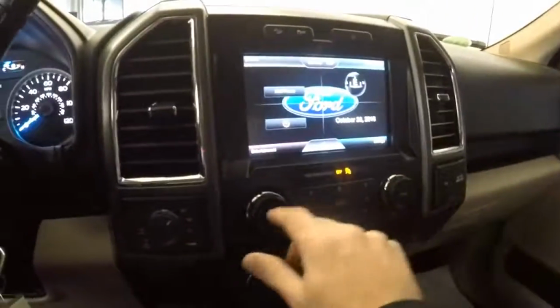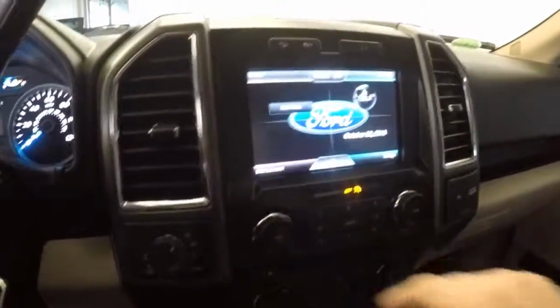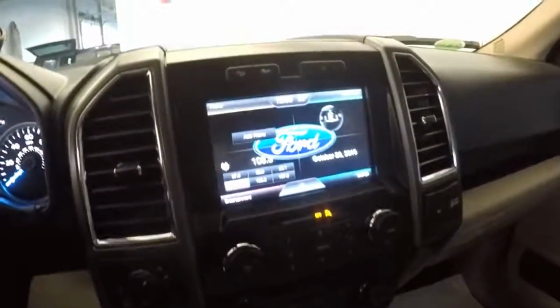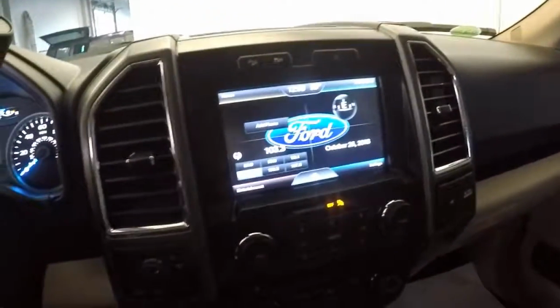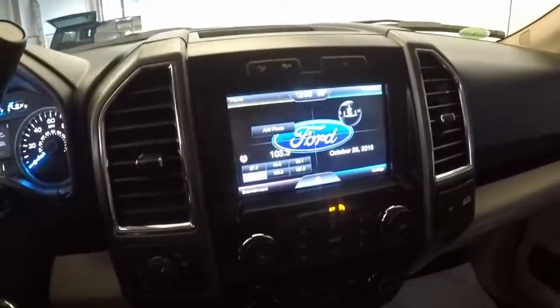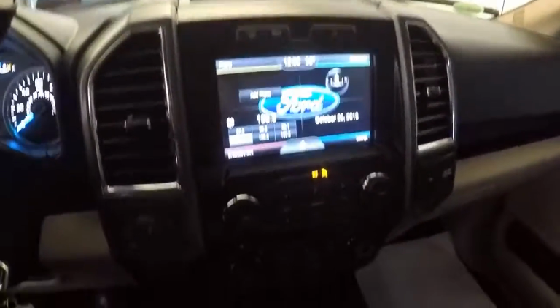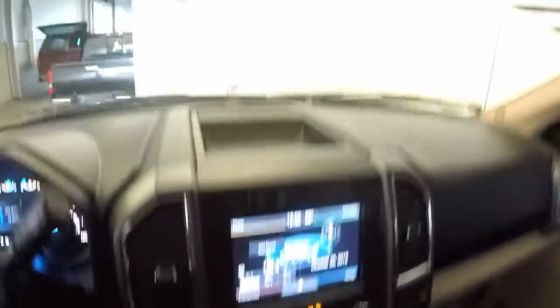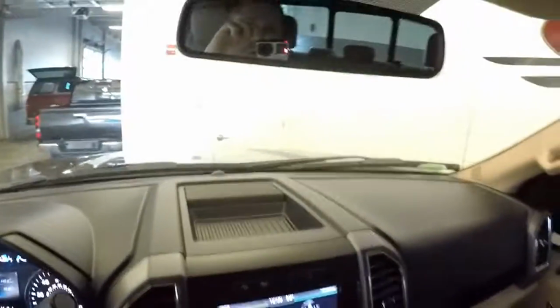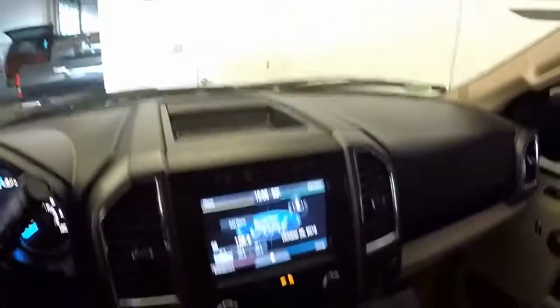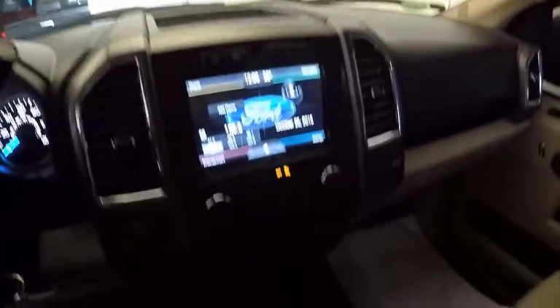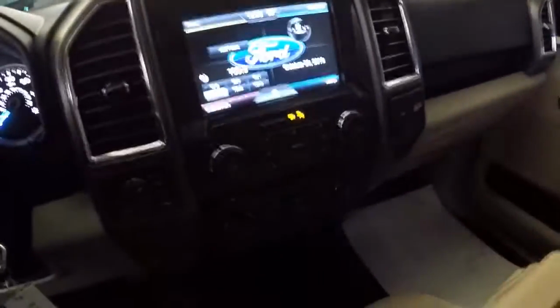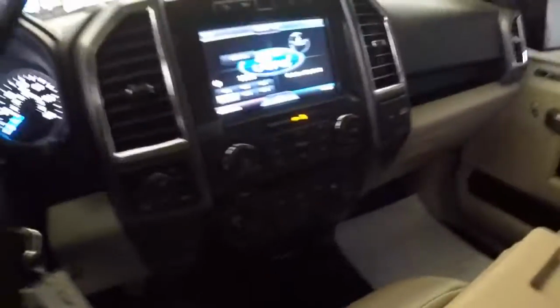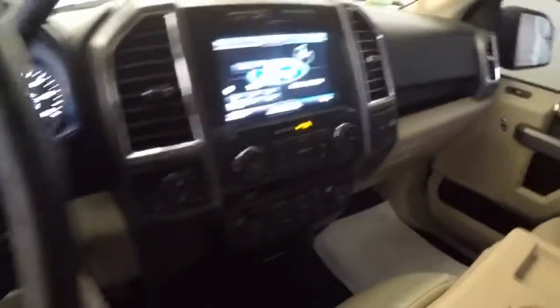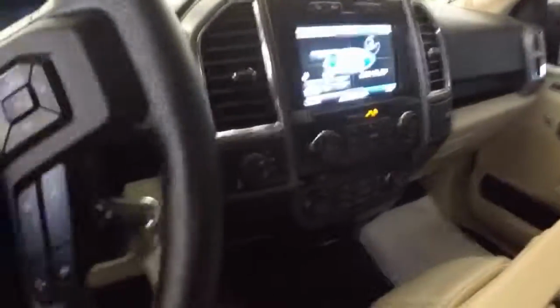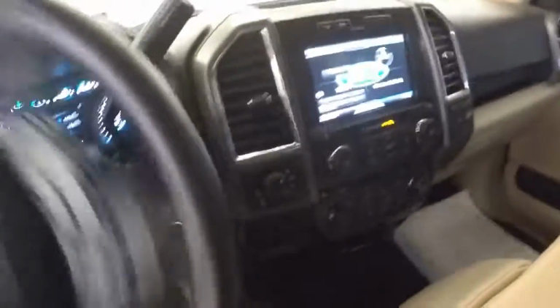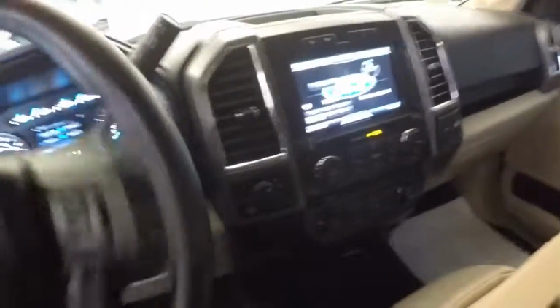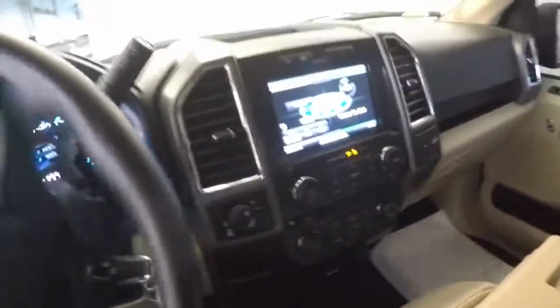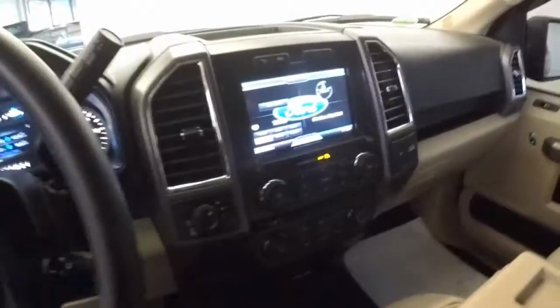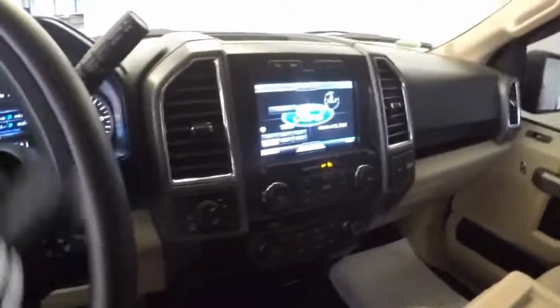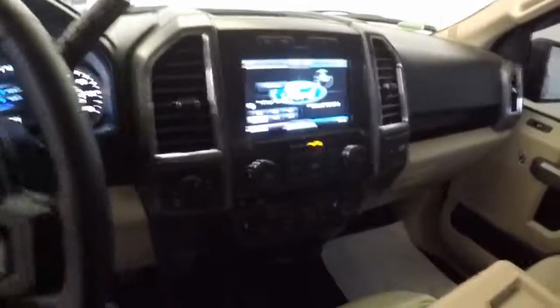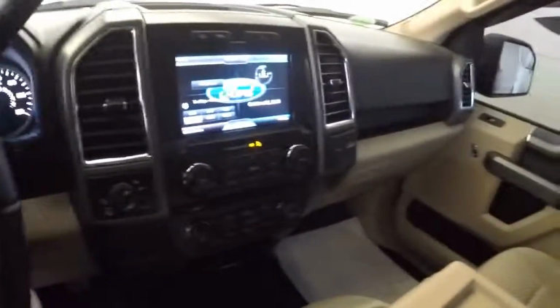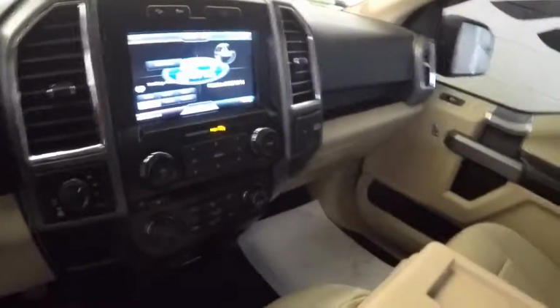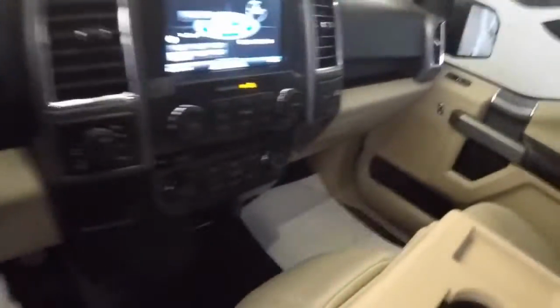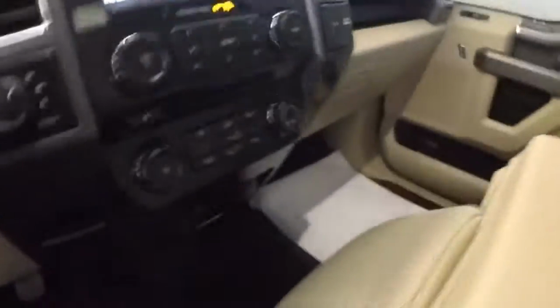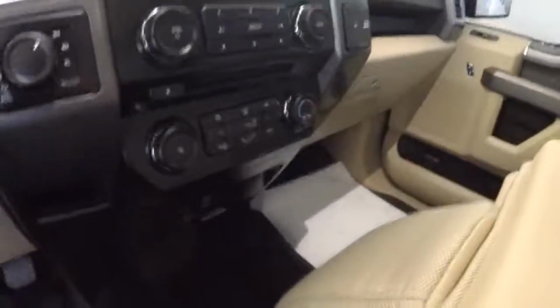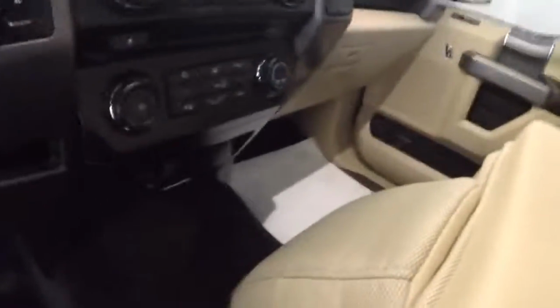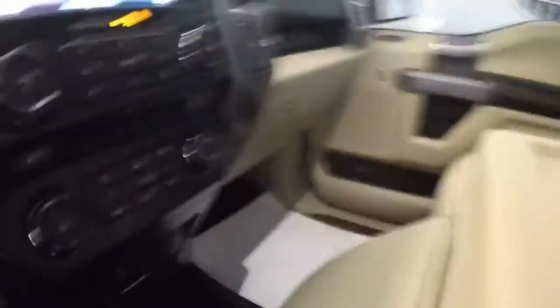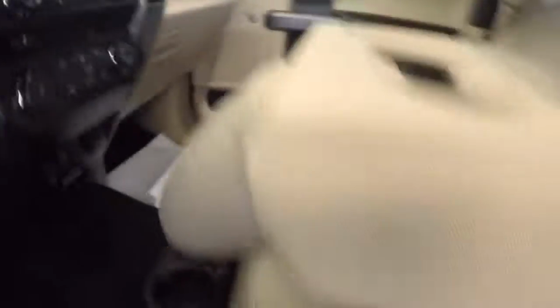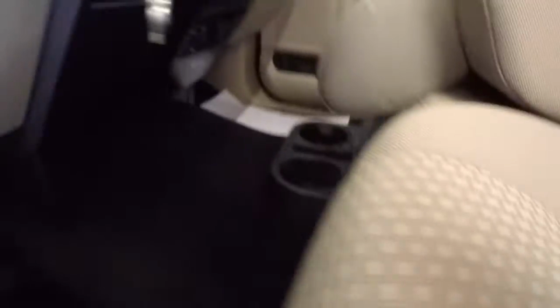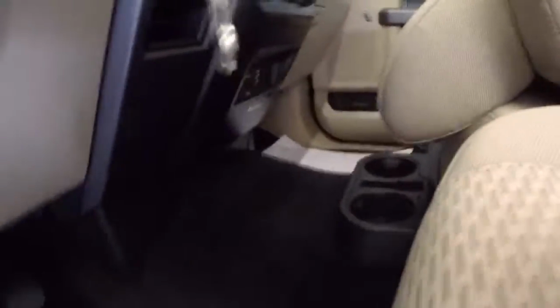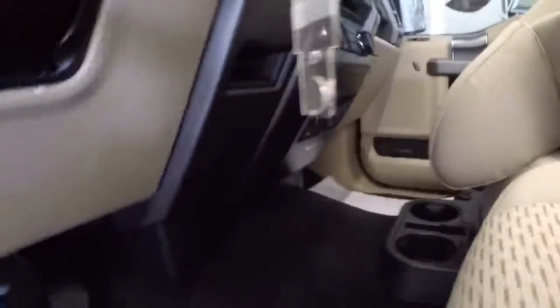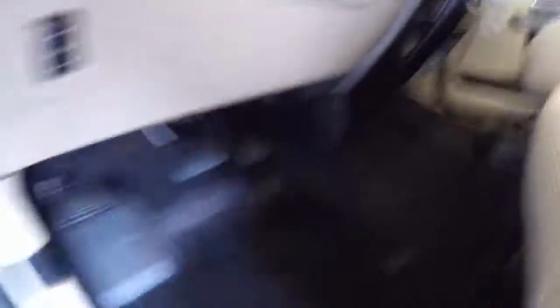Radio, phone controls, just in great shape. We're gonna crank the wheel around. Got all your connectivity down here — hard to see with the light, but it's all there.